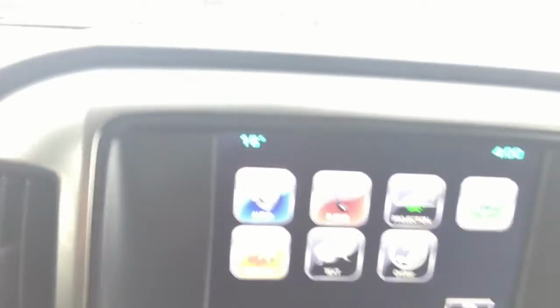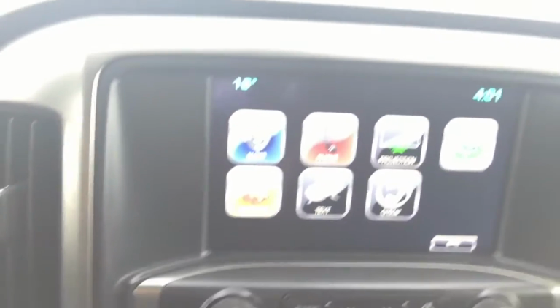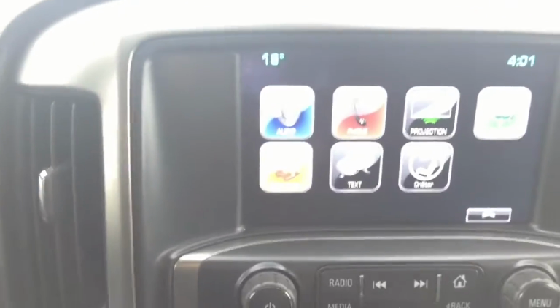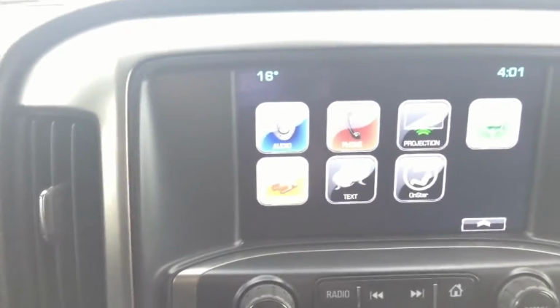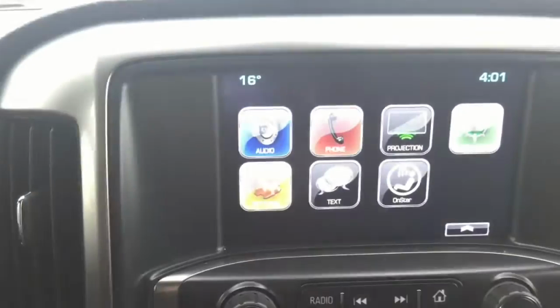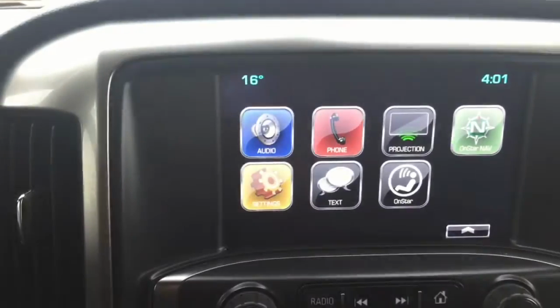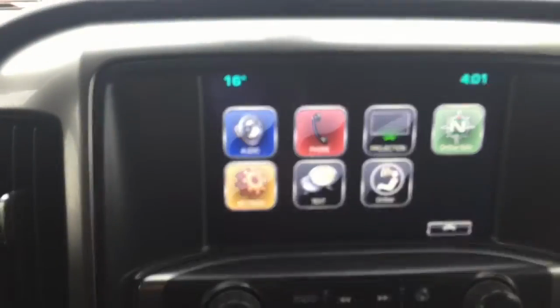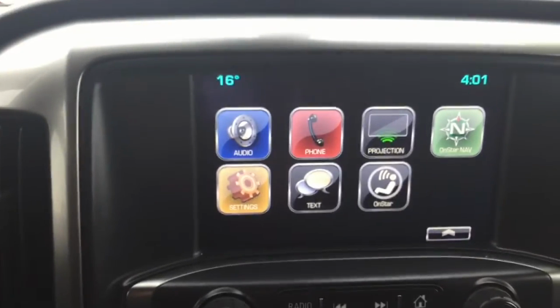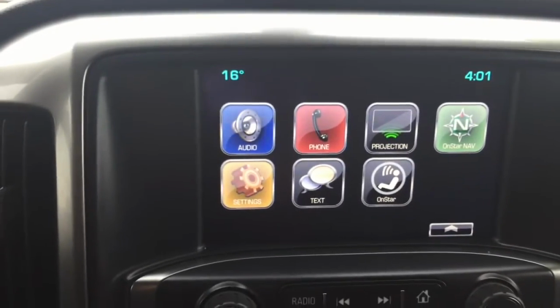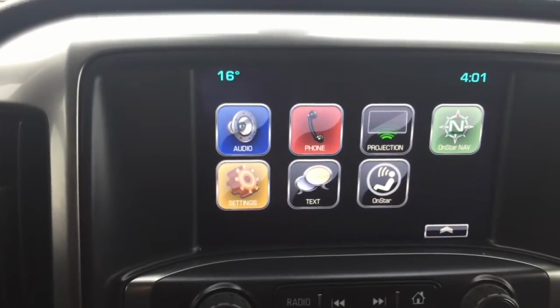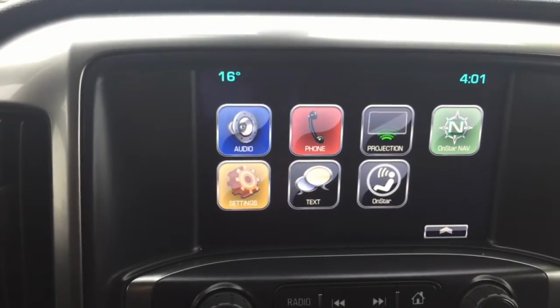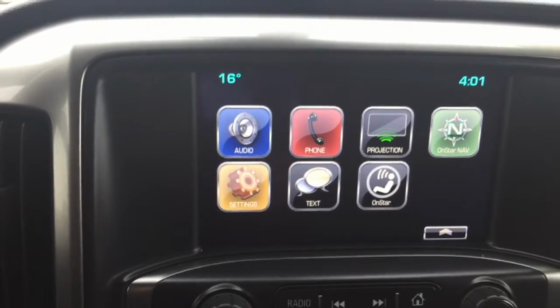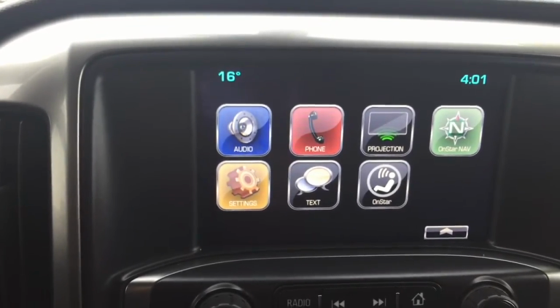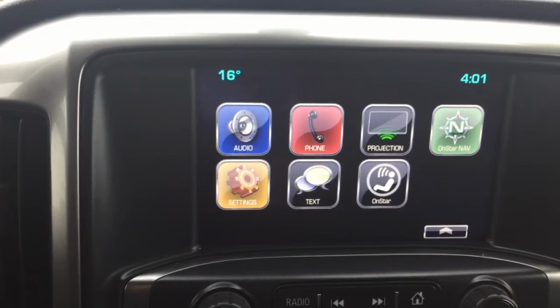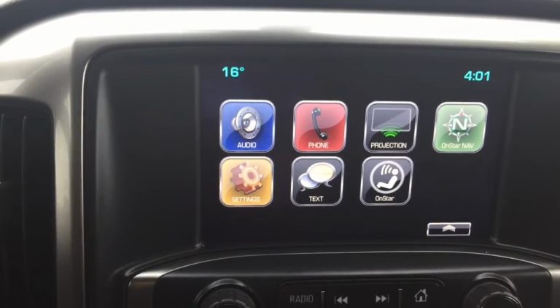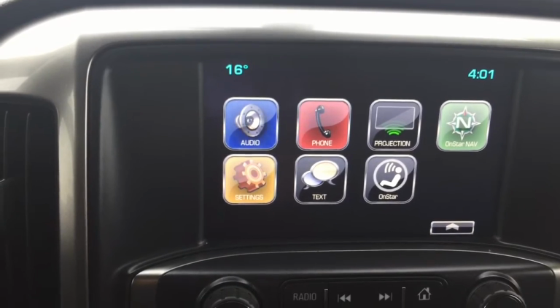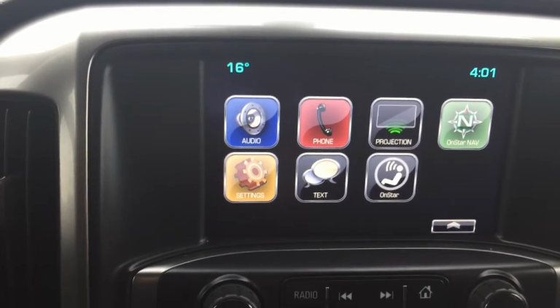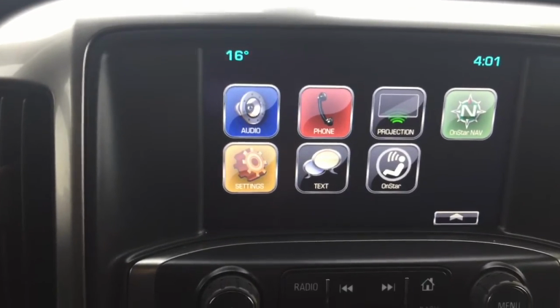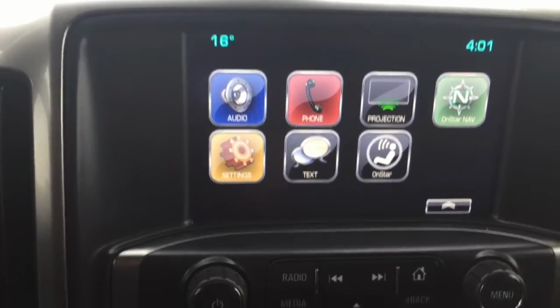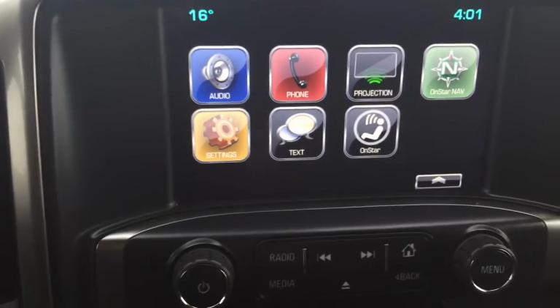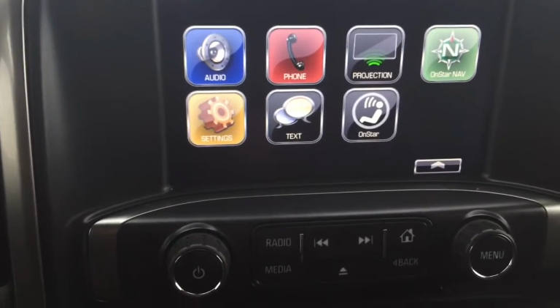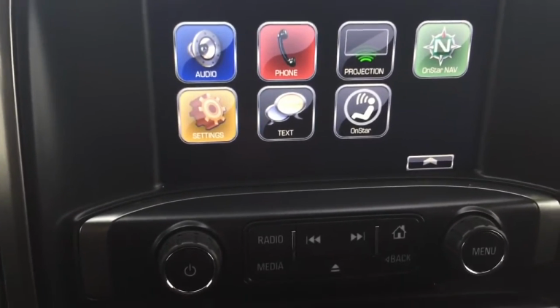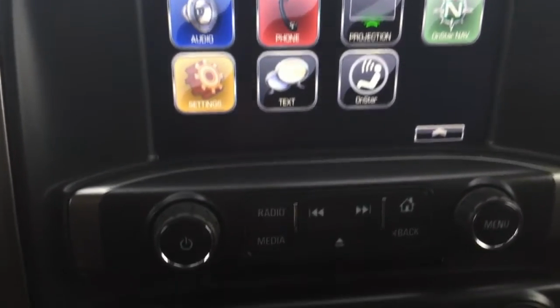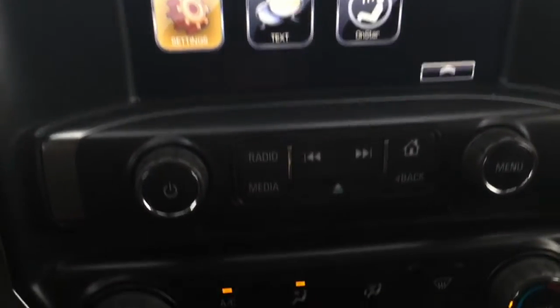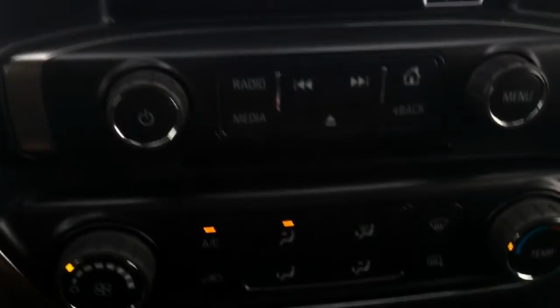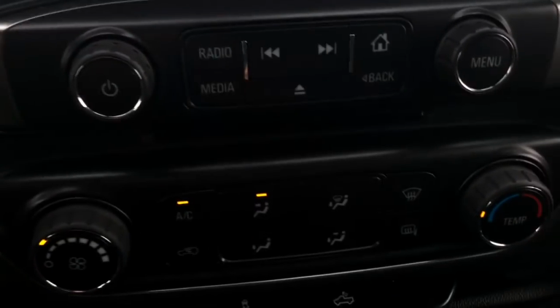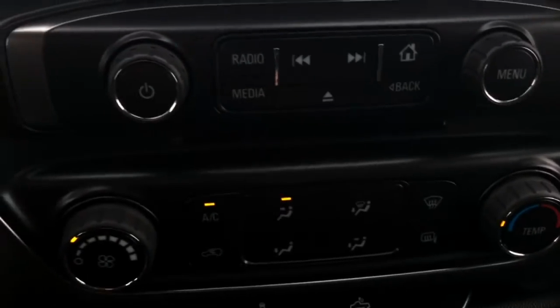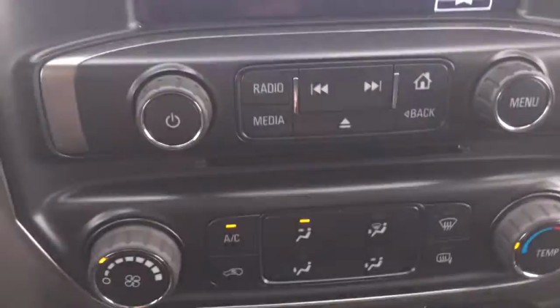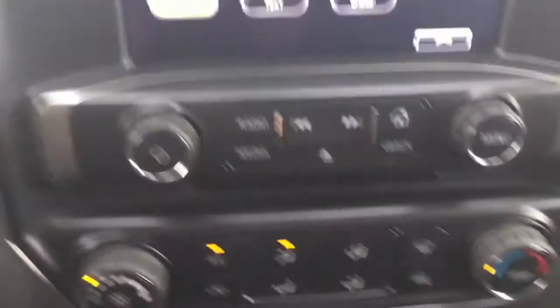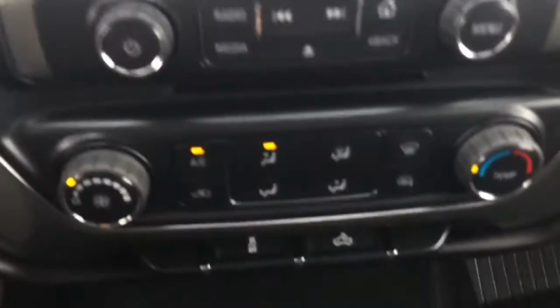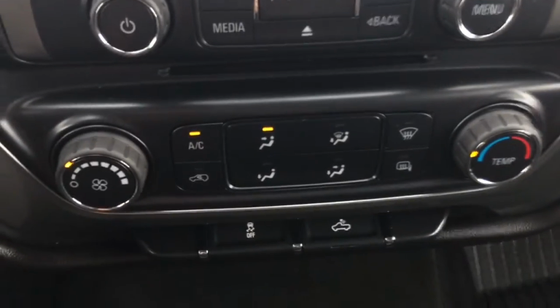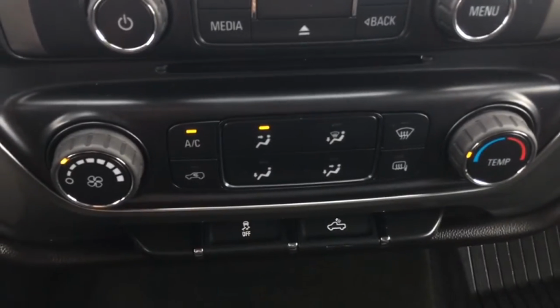Coming here to your entertainment system, it is equipped with AM, FM, and XM radio, navigation, and you can make phone calls from here. Coming down here, we have your climate control settings.